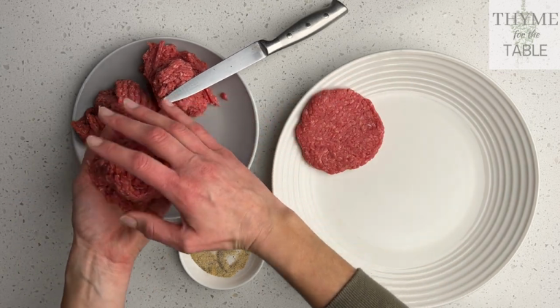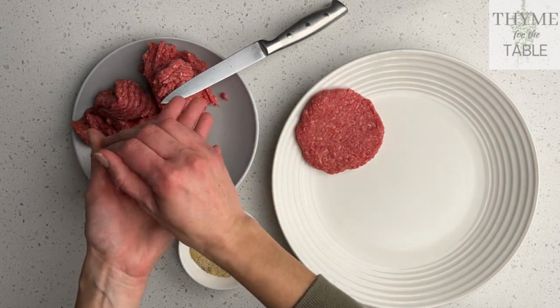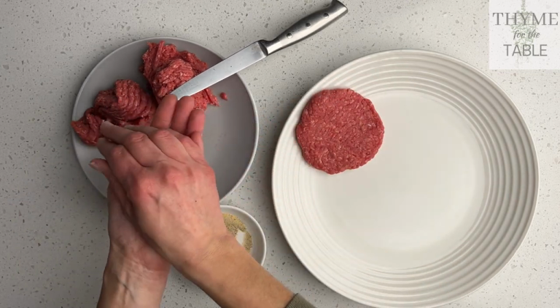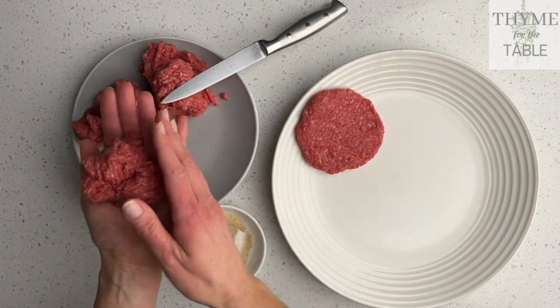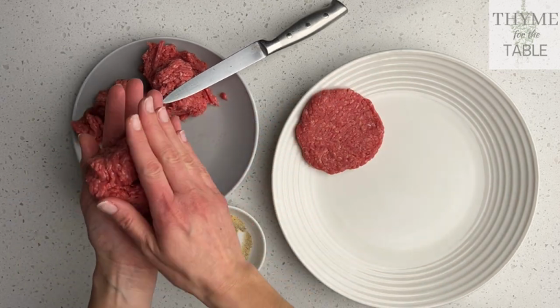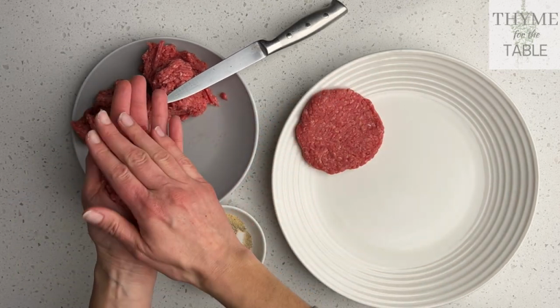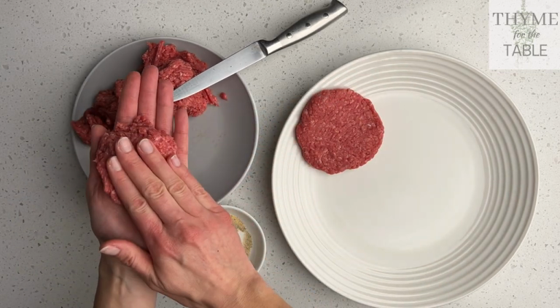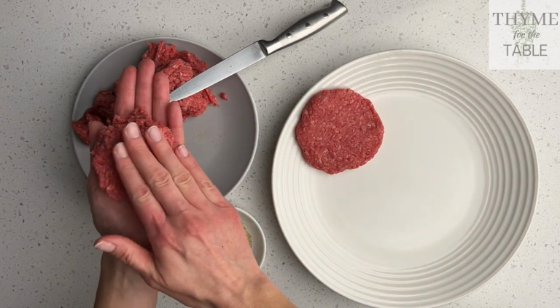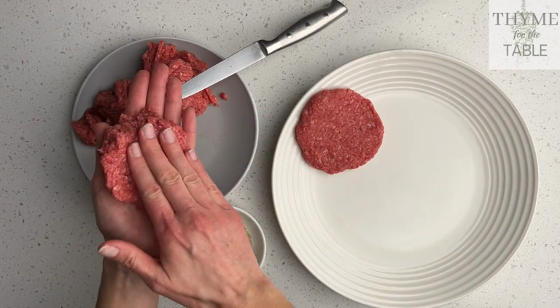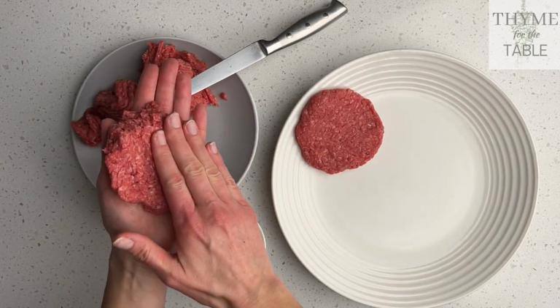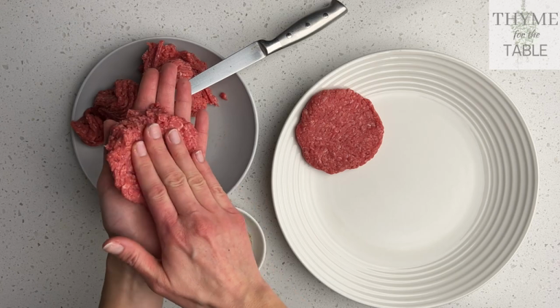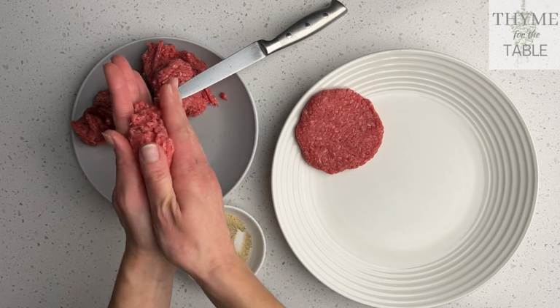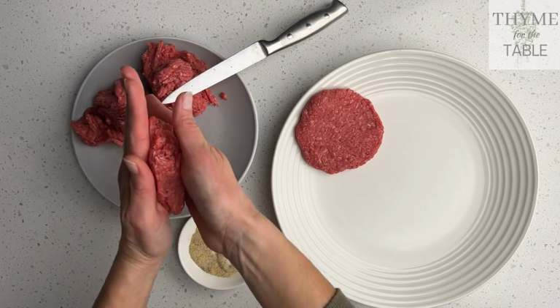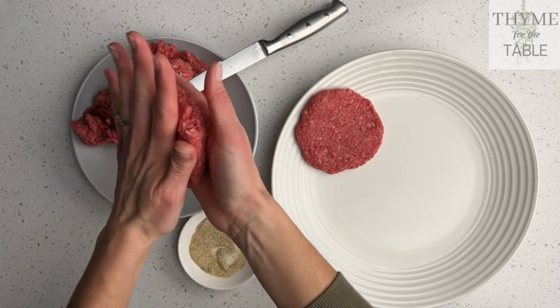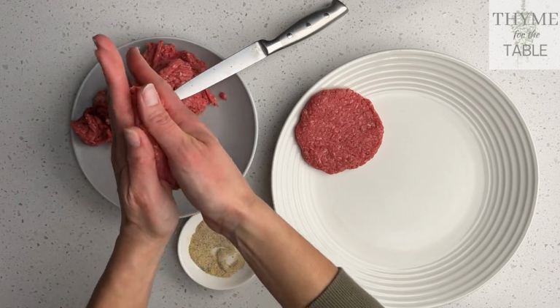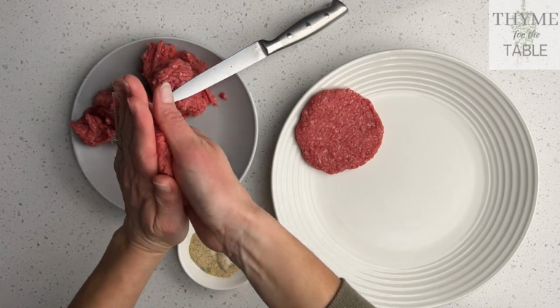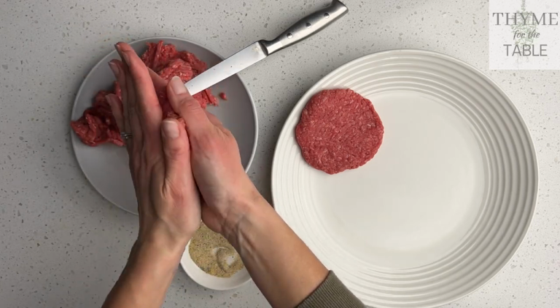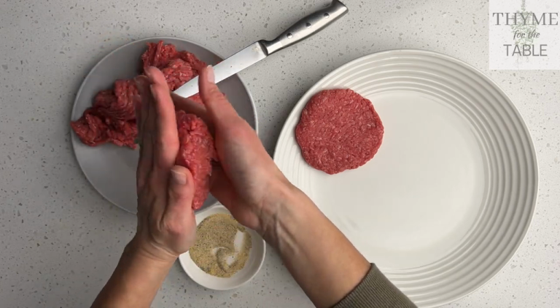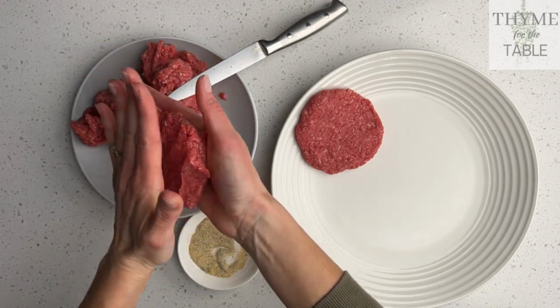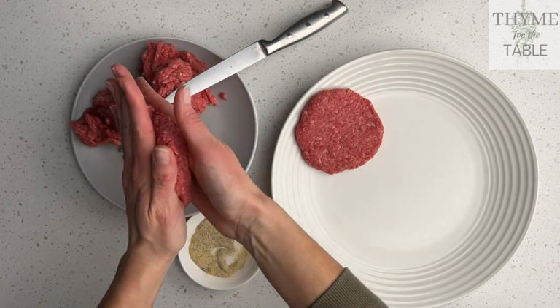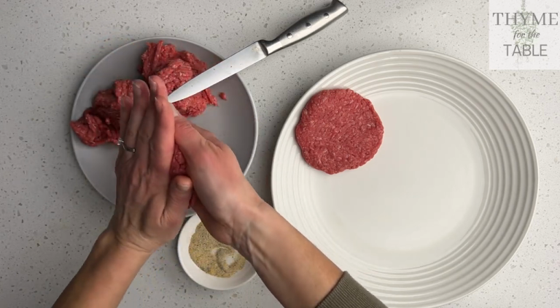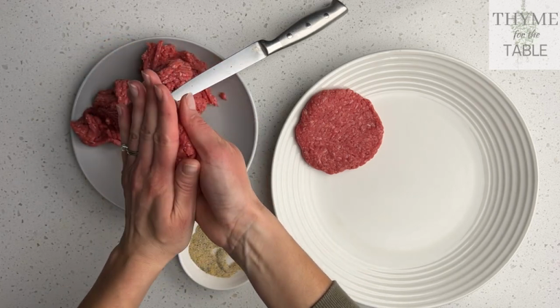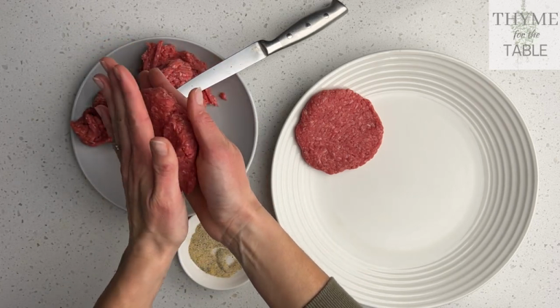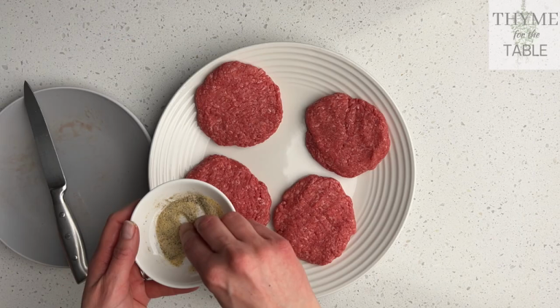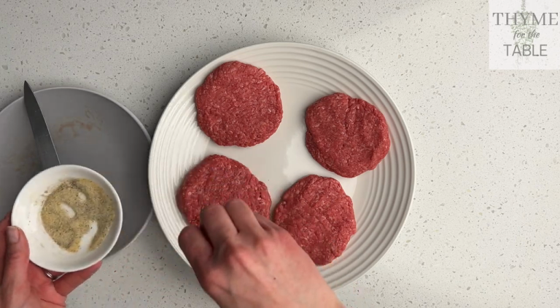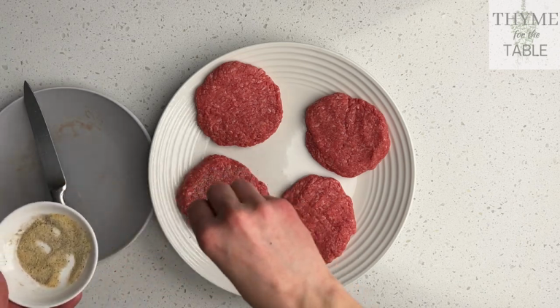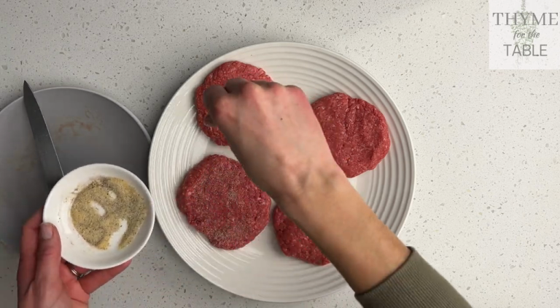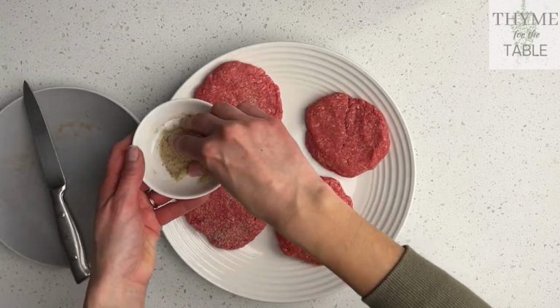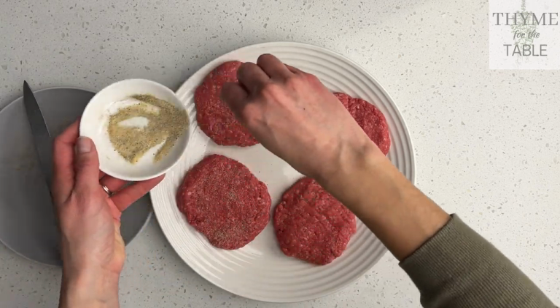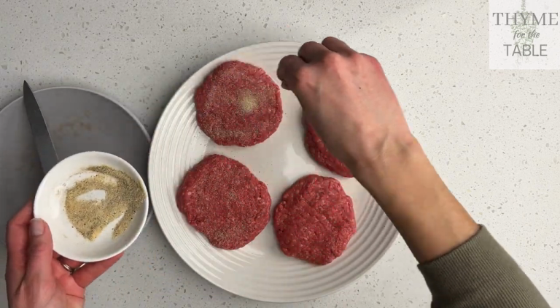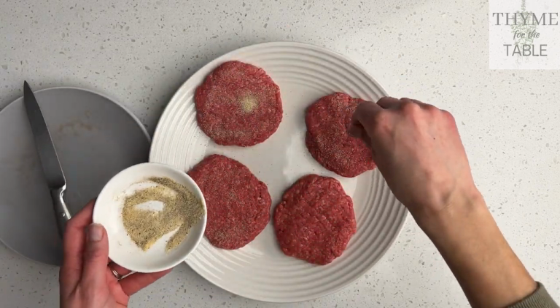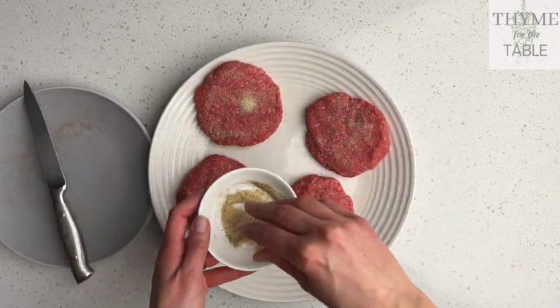You can see that my burgers are super red — the meat is very fresh. Not using frozen meat means your burgers will stick together just fine. Add the seasoning to both sides of your burger.